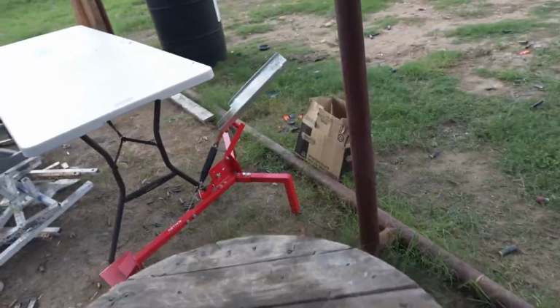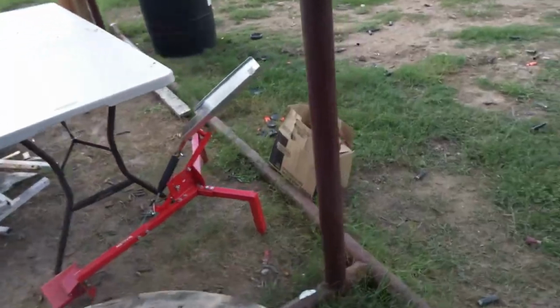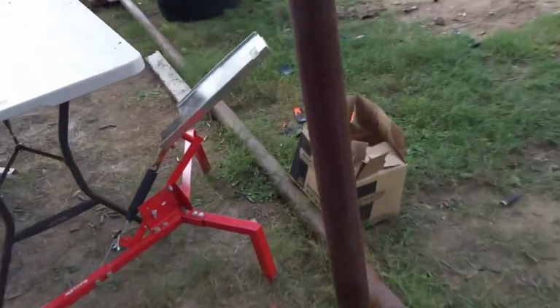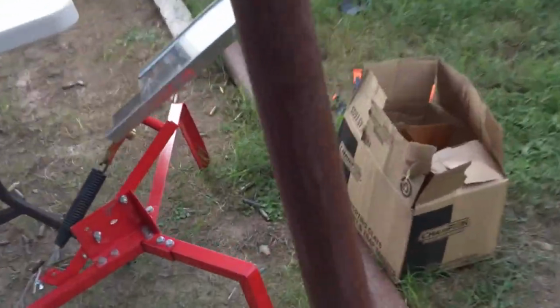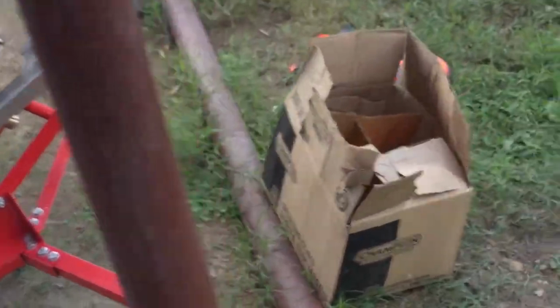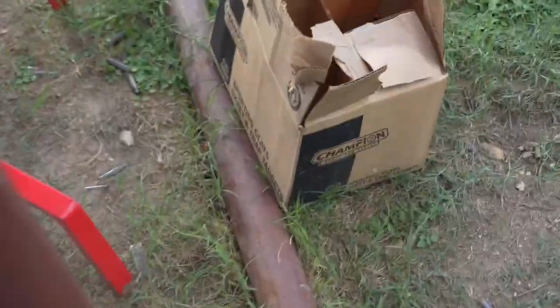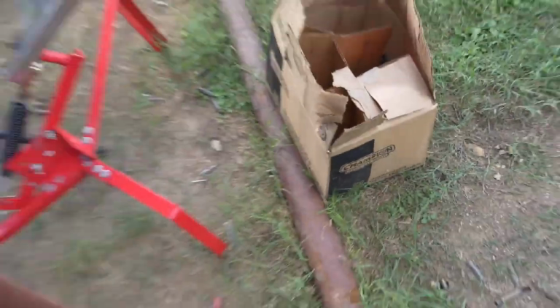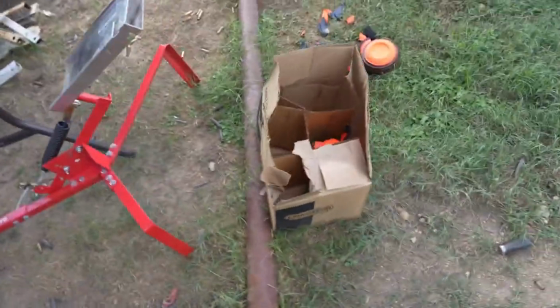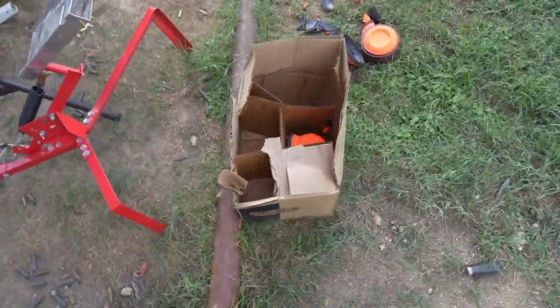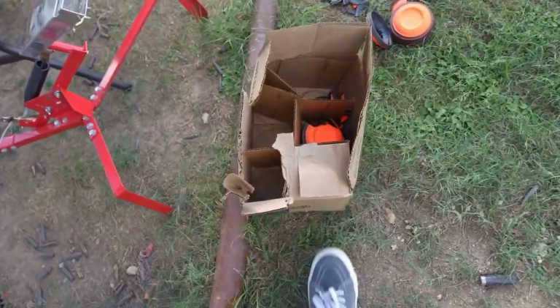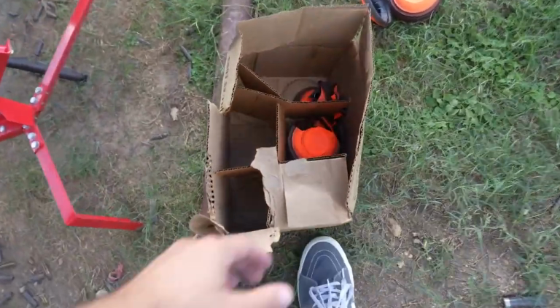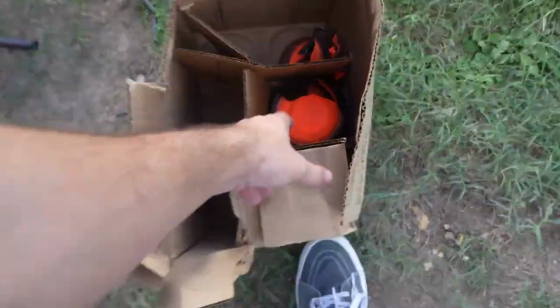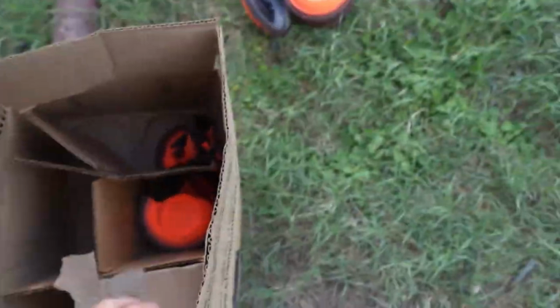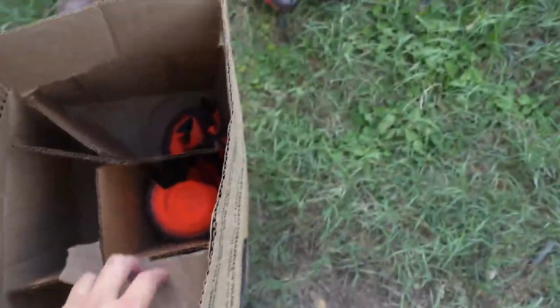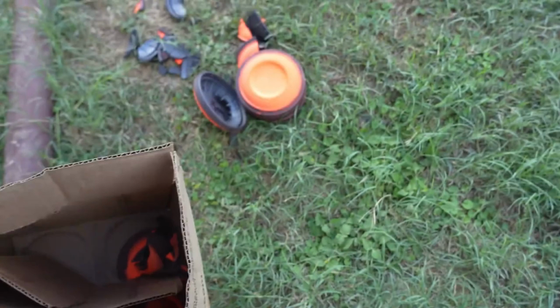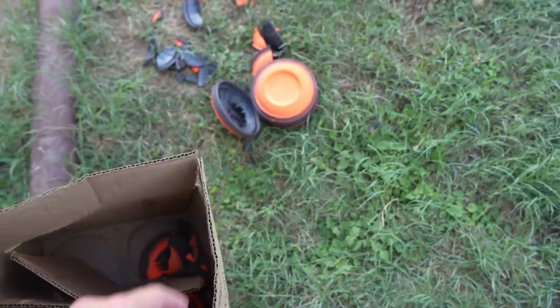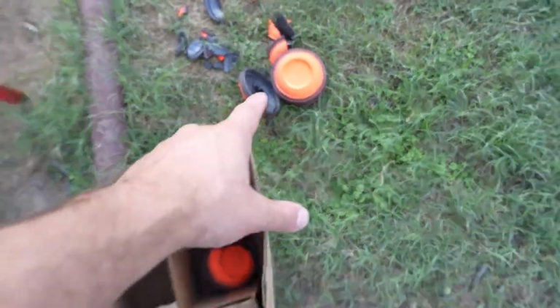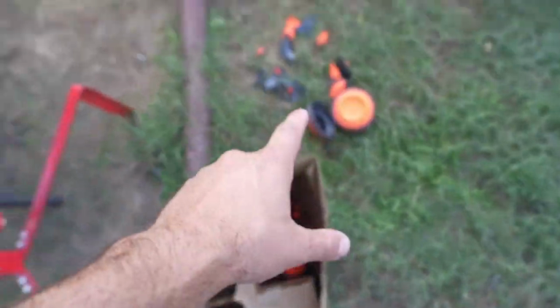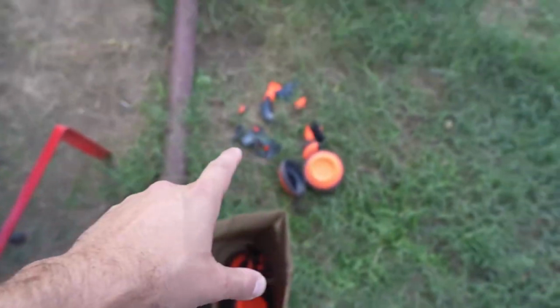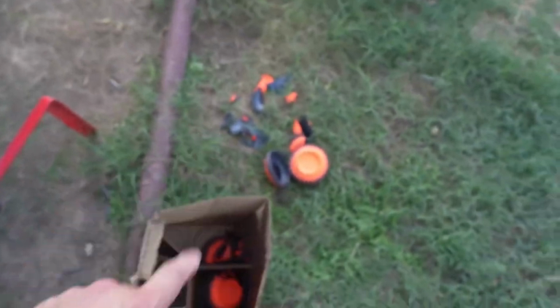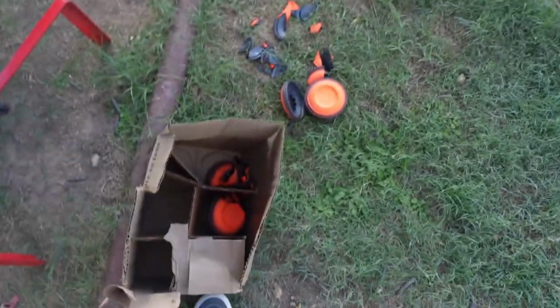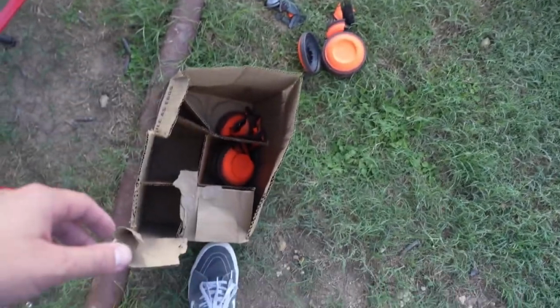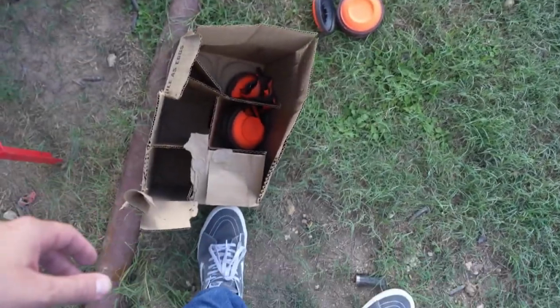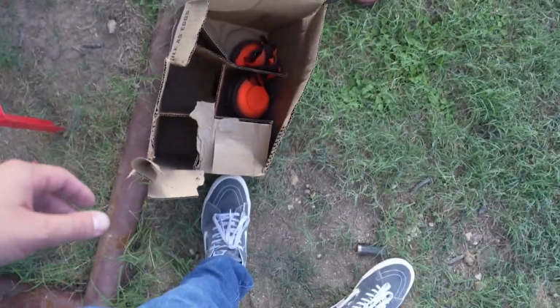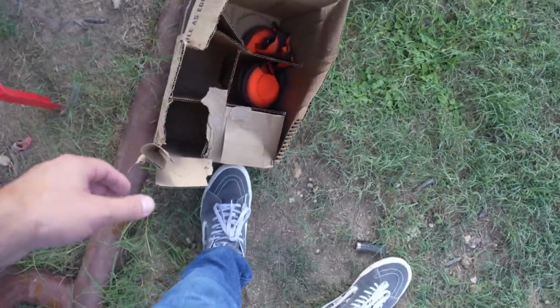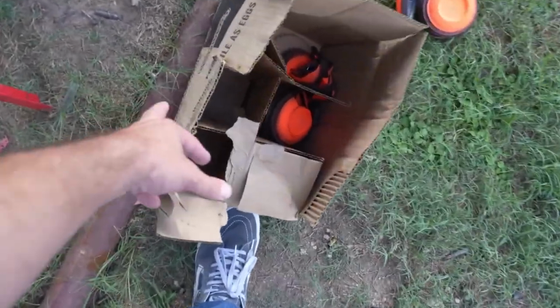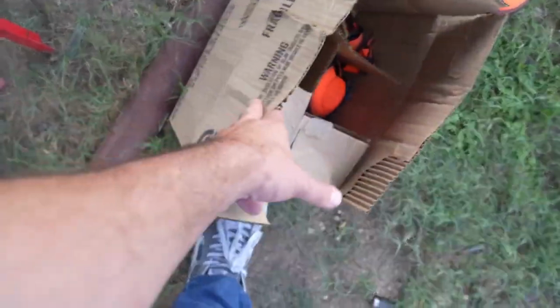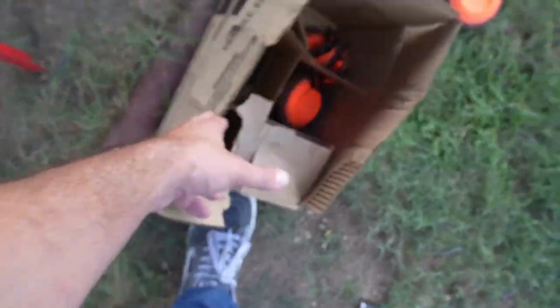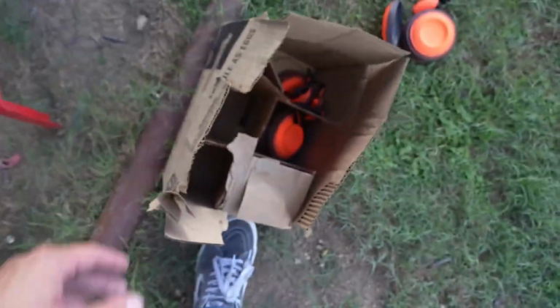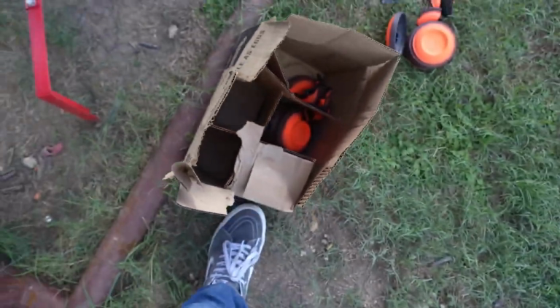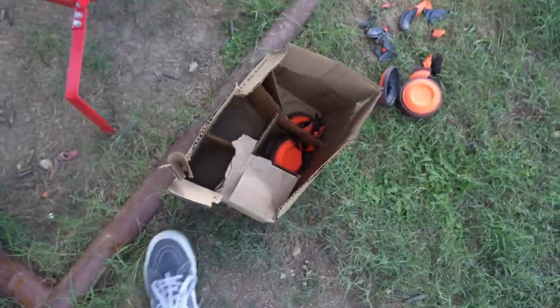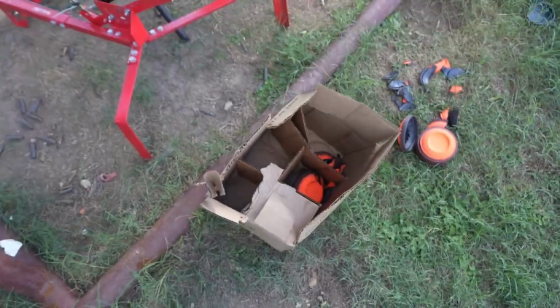There's some target clays out here. John doesn't even know what target clays are. There are actually still a few intact, so I'm going to let him shoot two or three of them. I'll buy these guys another box next time I come out here.